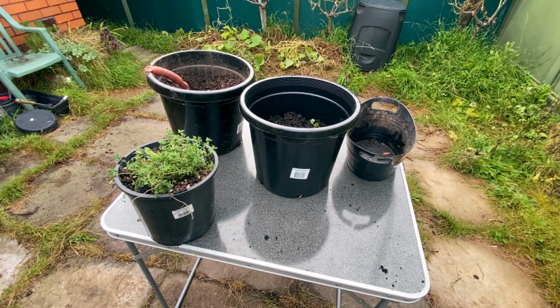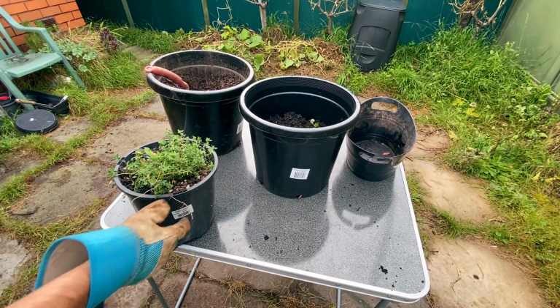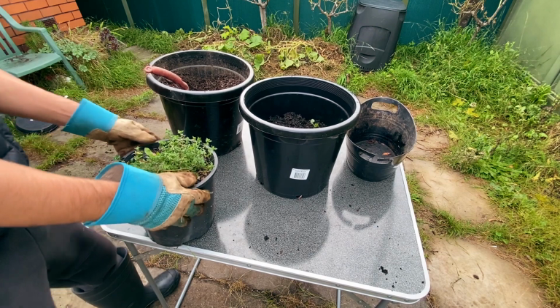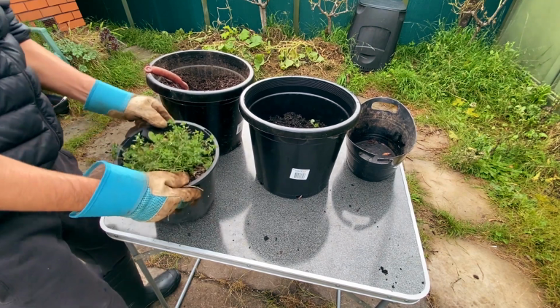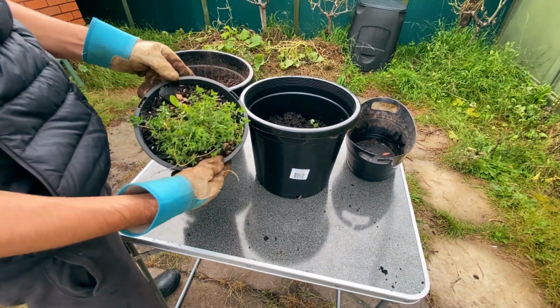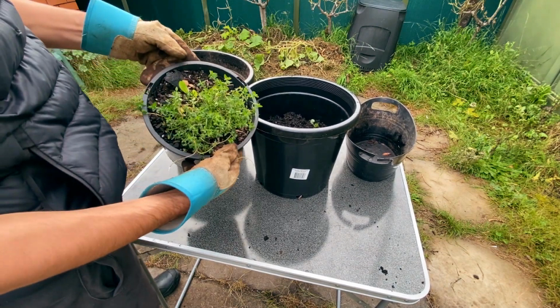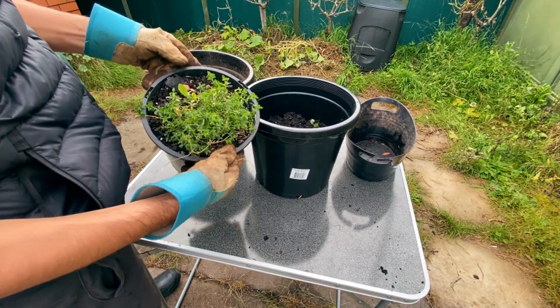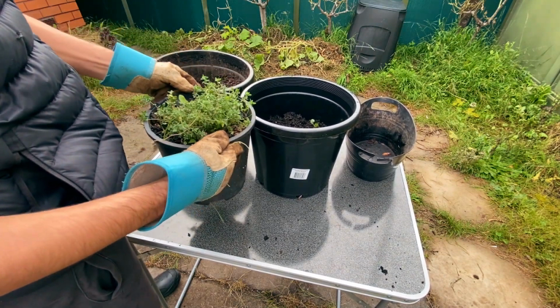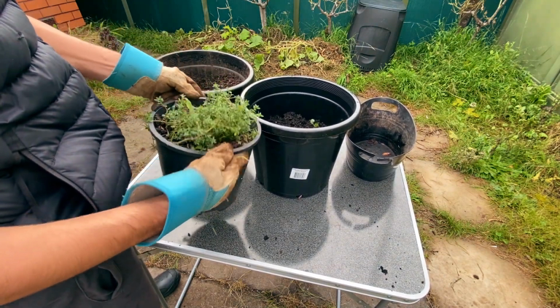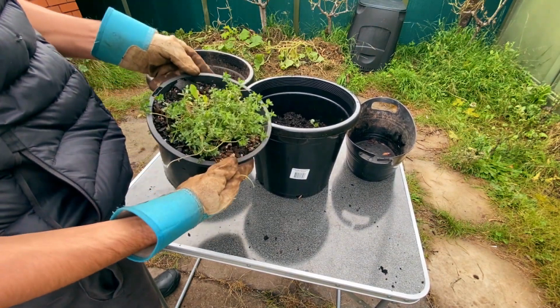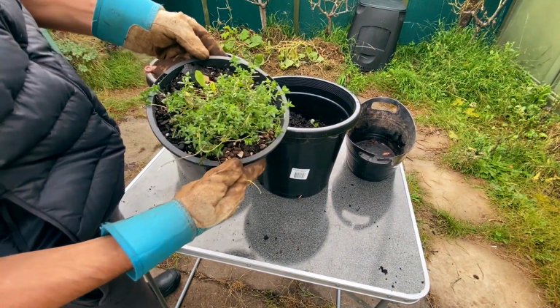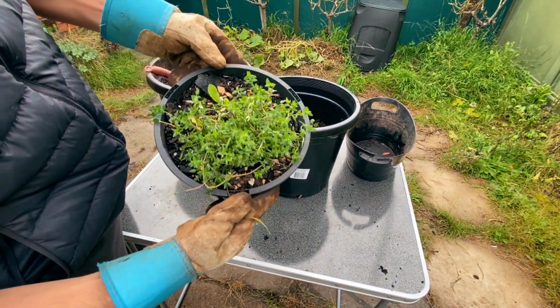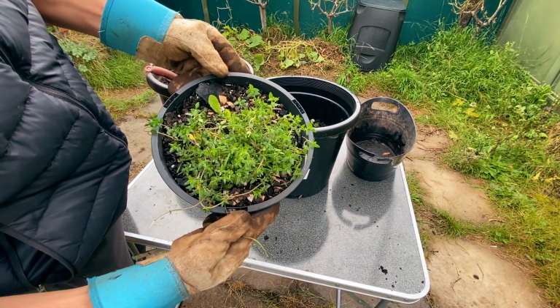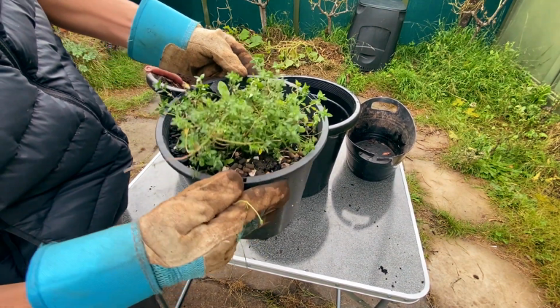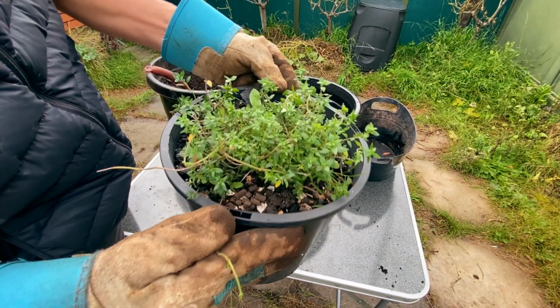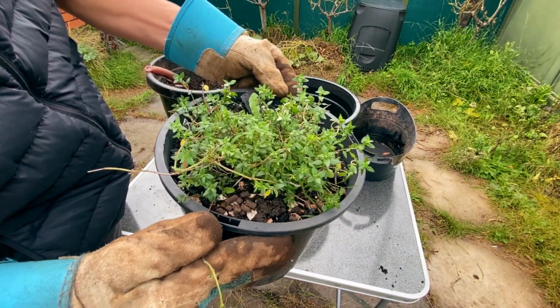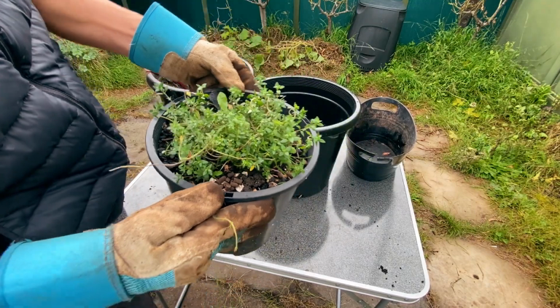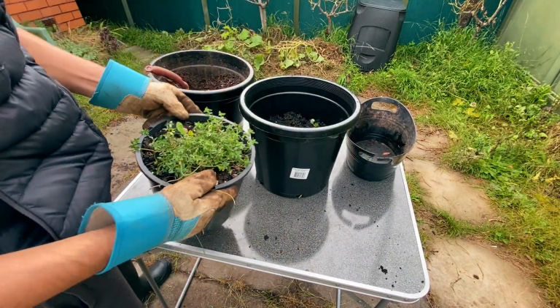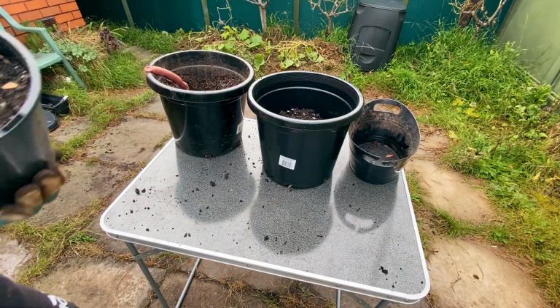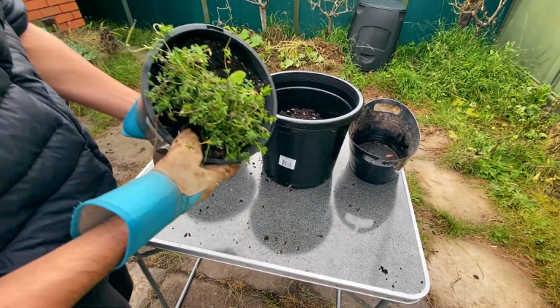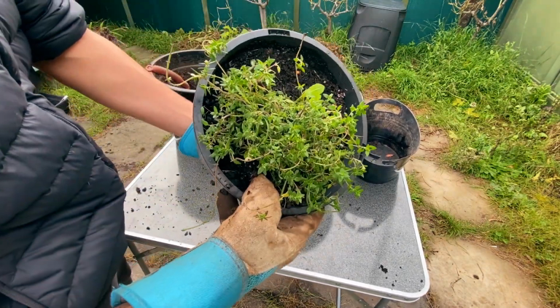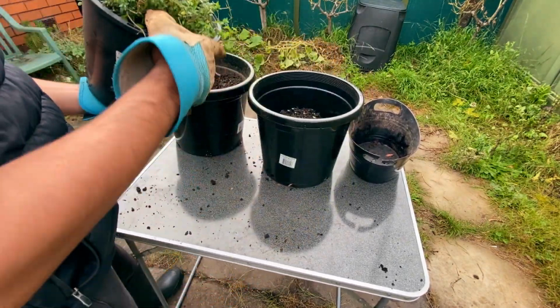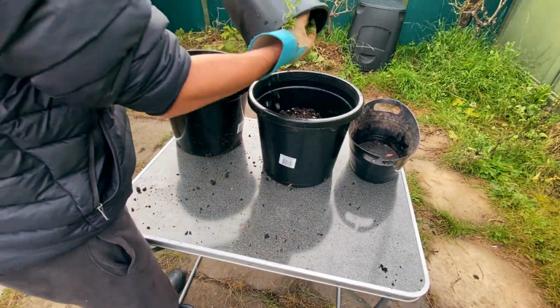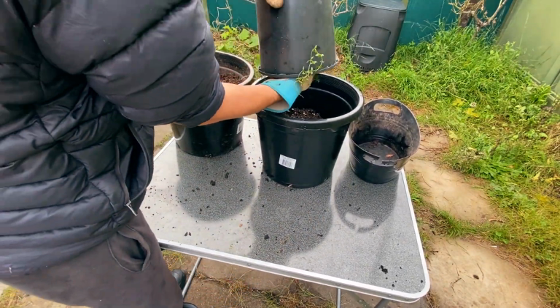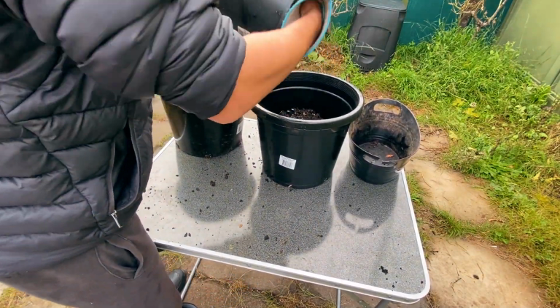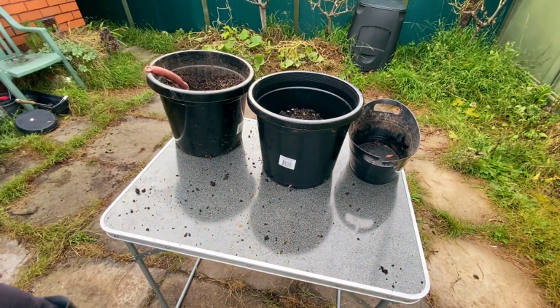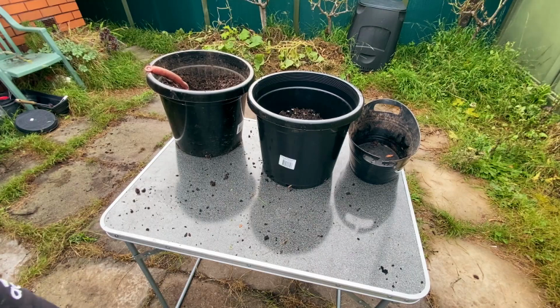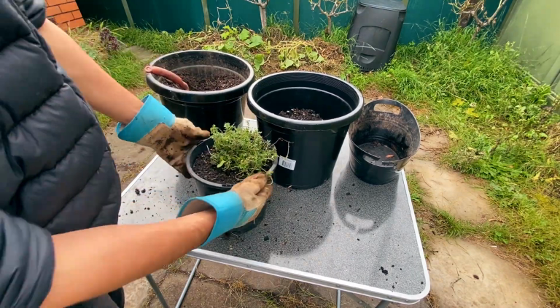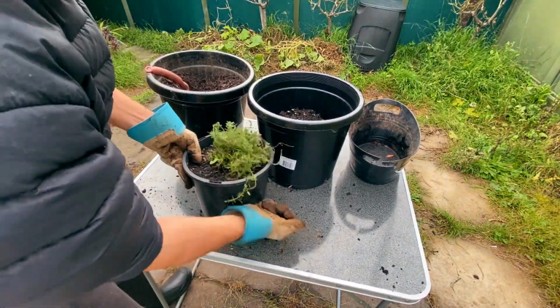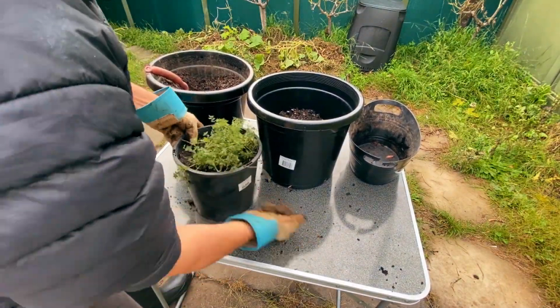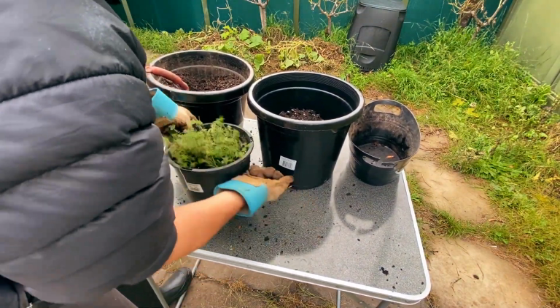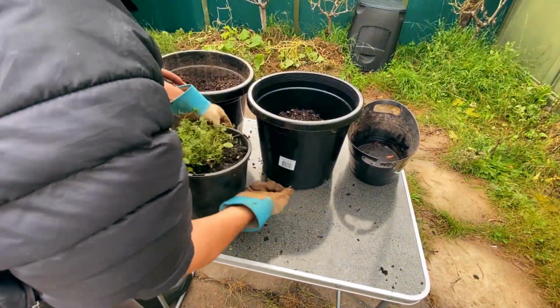The idea is to amend the soil without the need of any compost, just by placing the kitchen scraps in the bottom of the pot. They will eventually decompose and give all the nutrients that the plant will need.